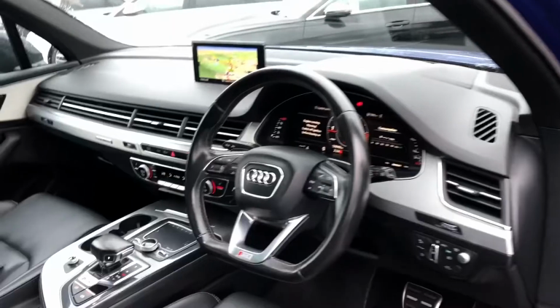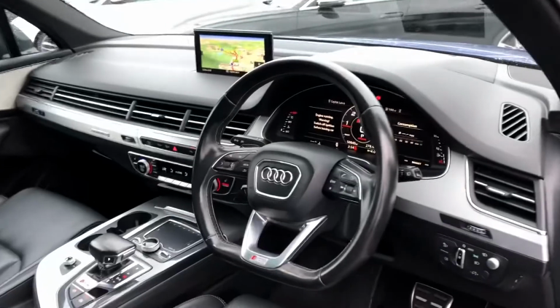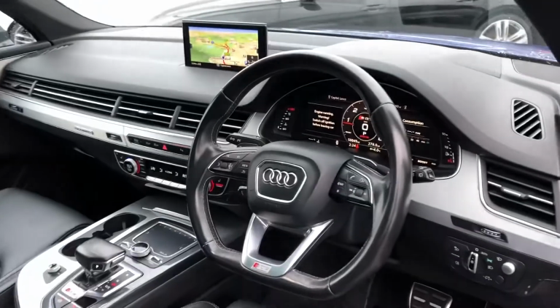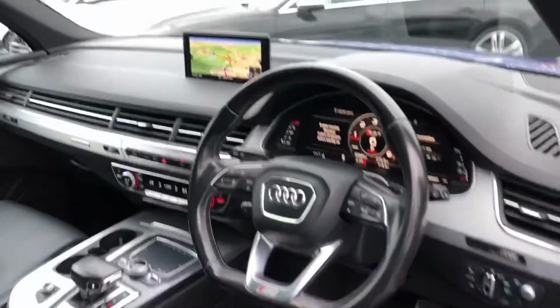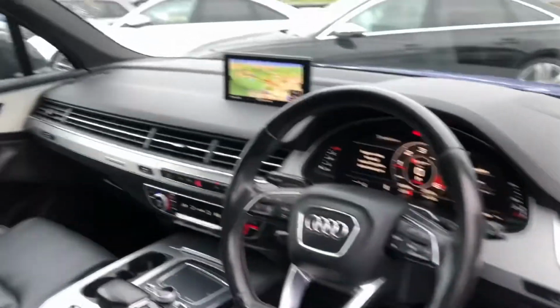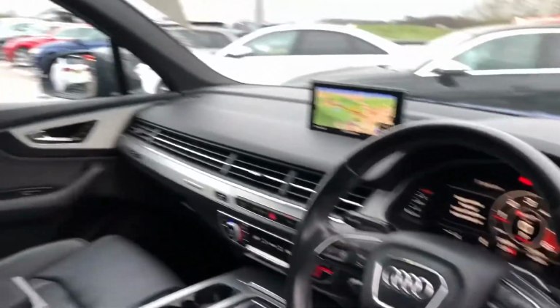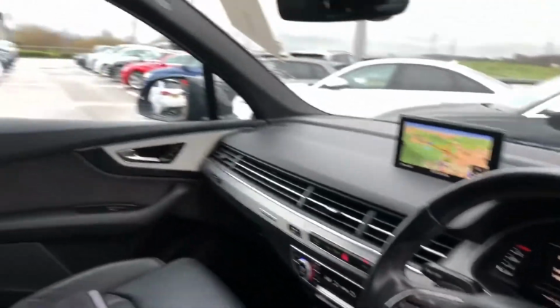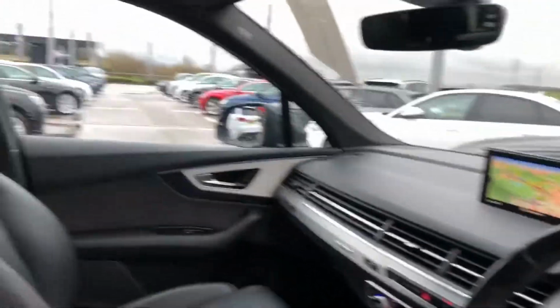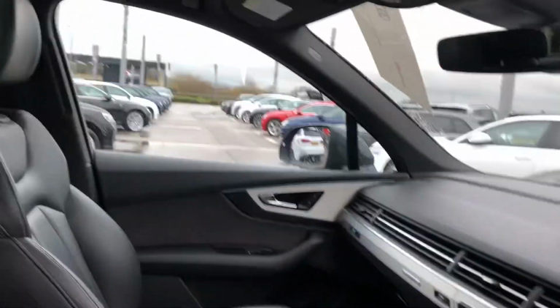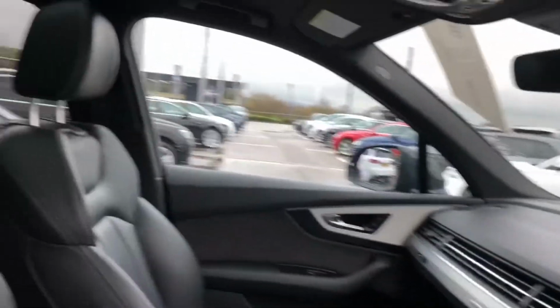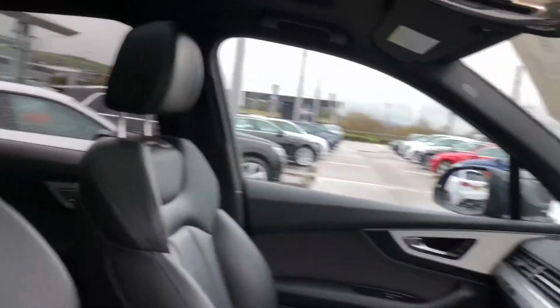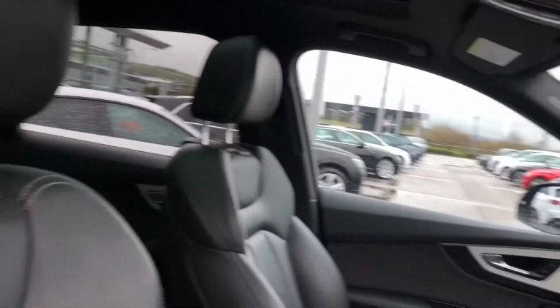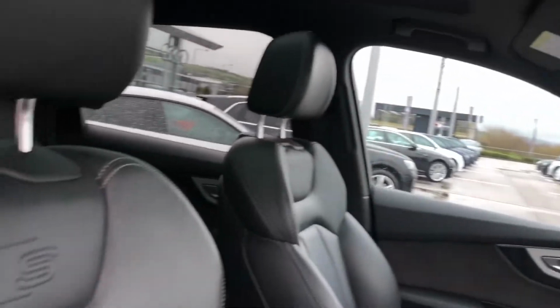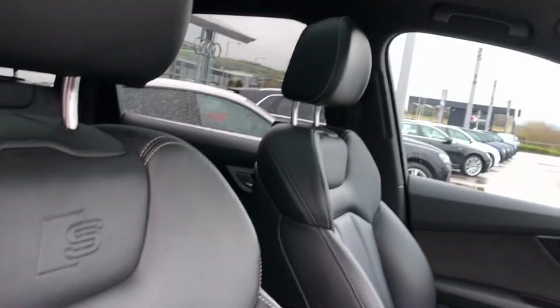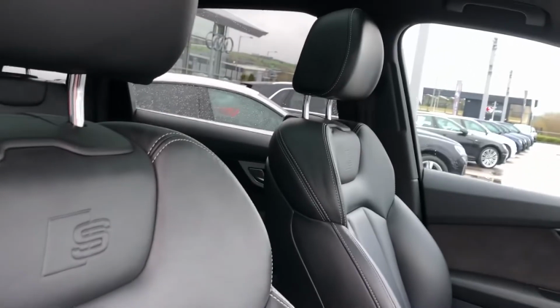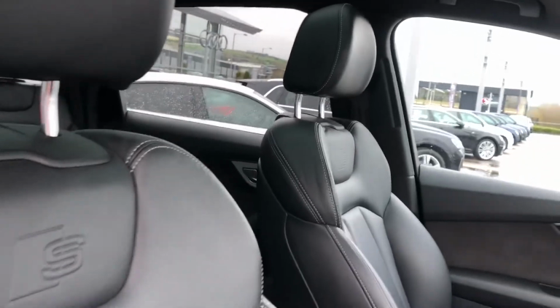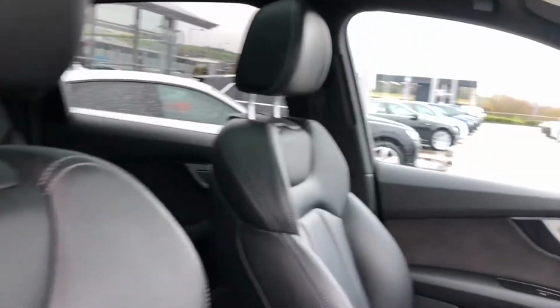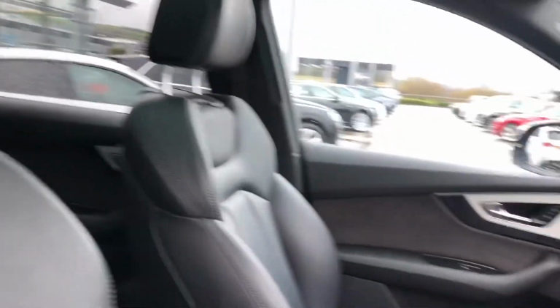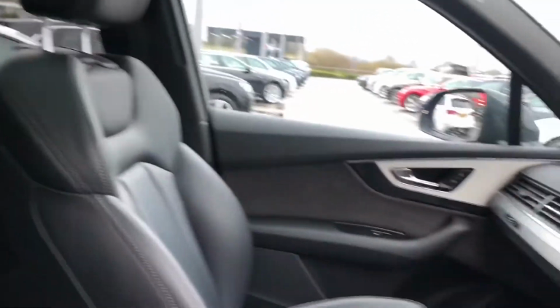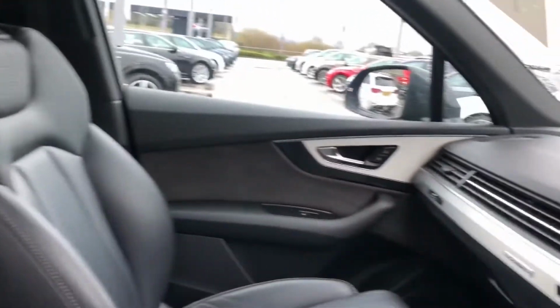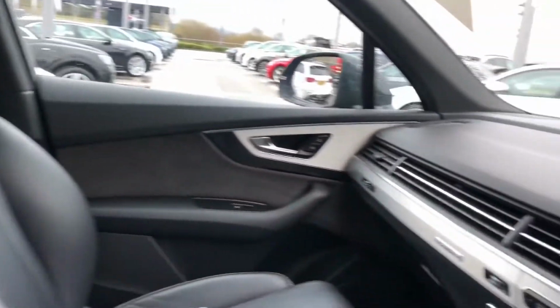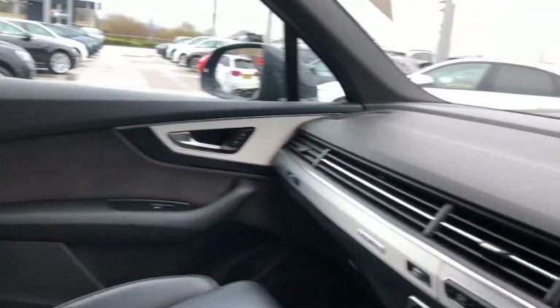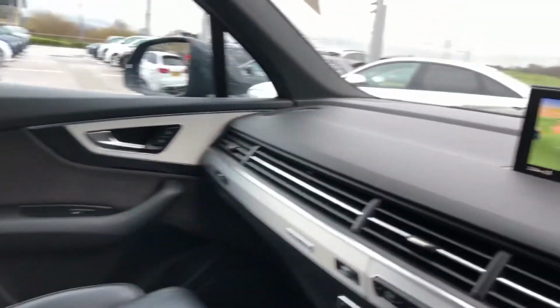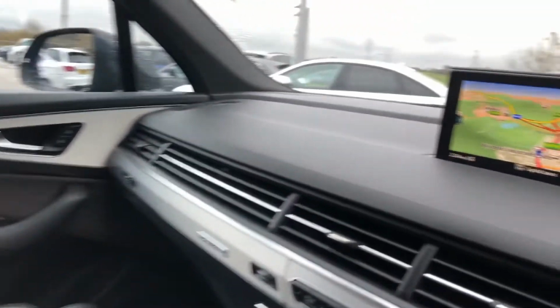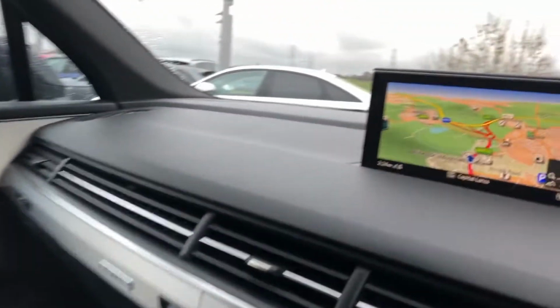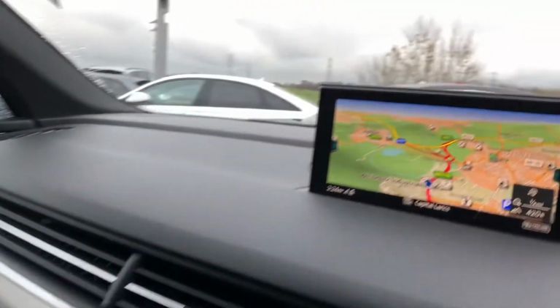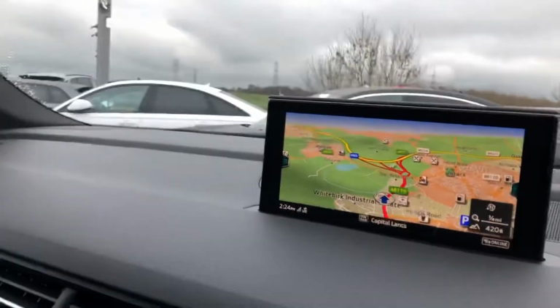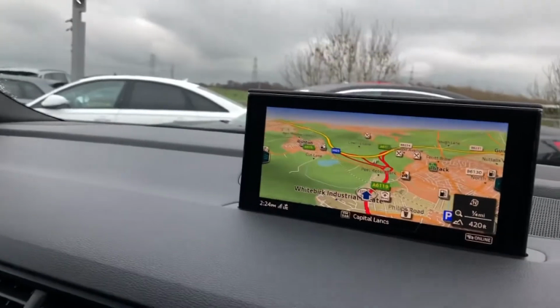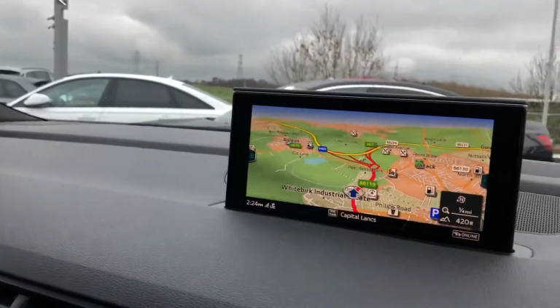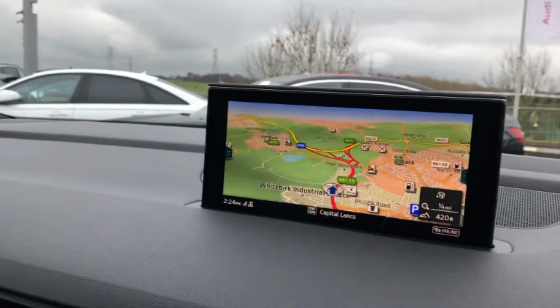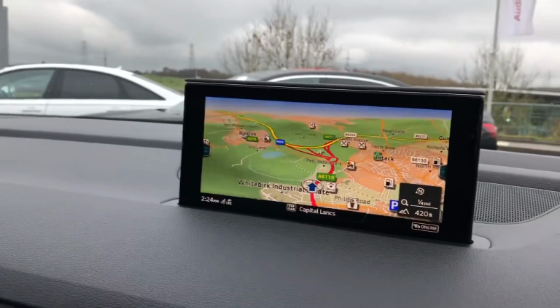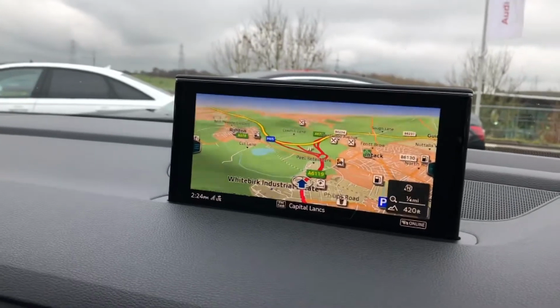Moving on to the interior. We have front sport seats fully leather with the S embossing. Matte brushed aluminium inlays surrounding the MMI, including satellite navigation.